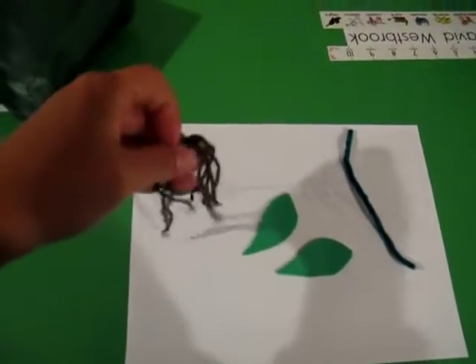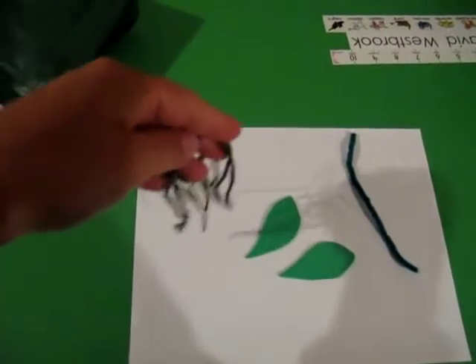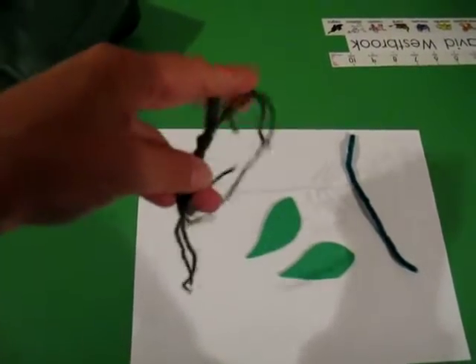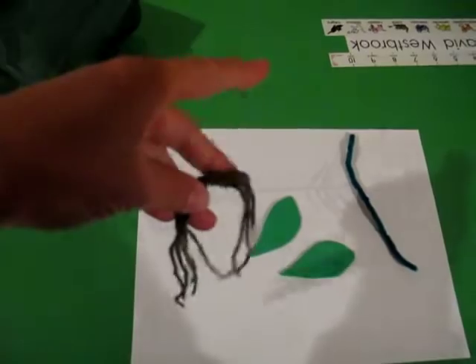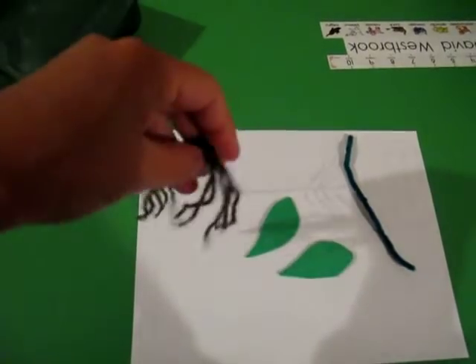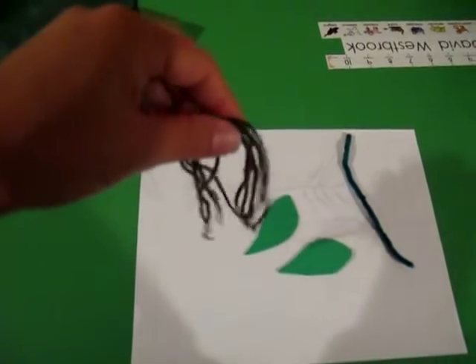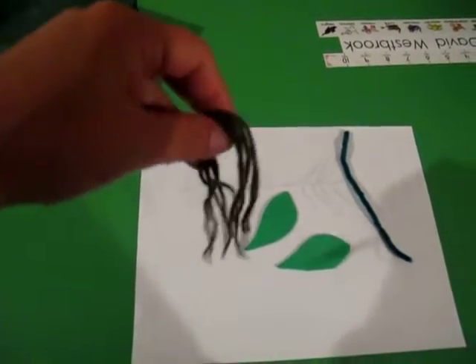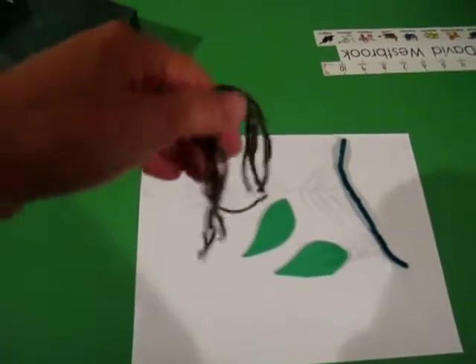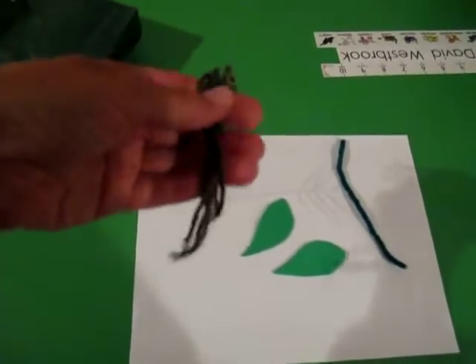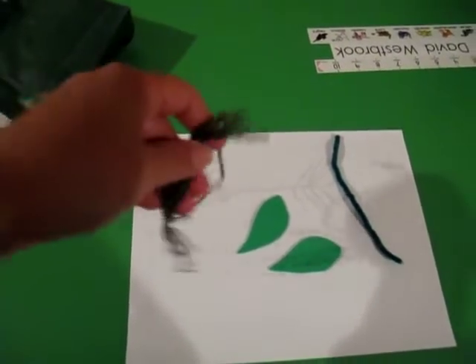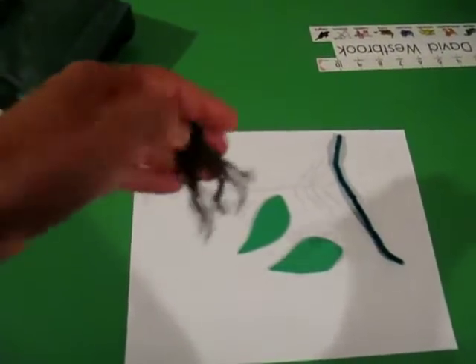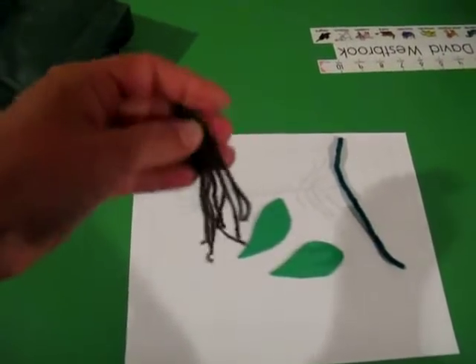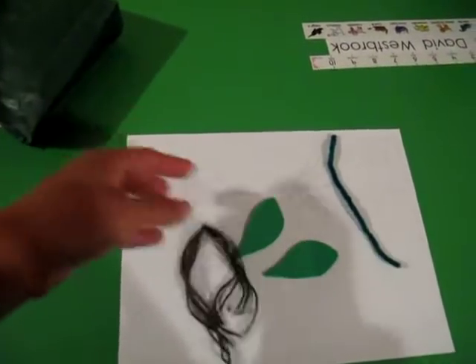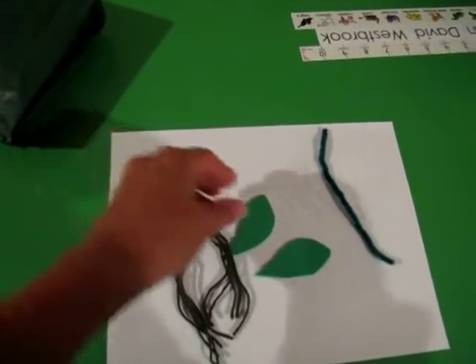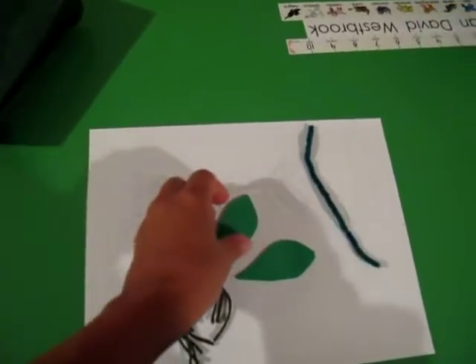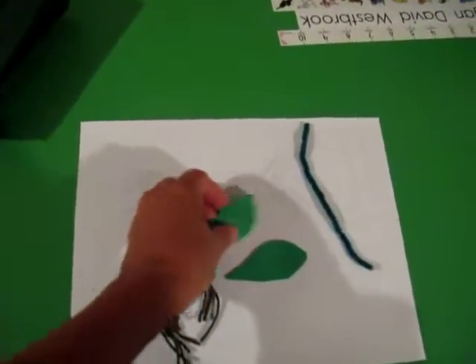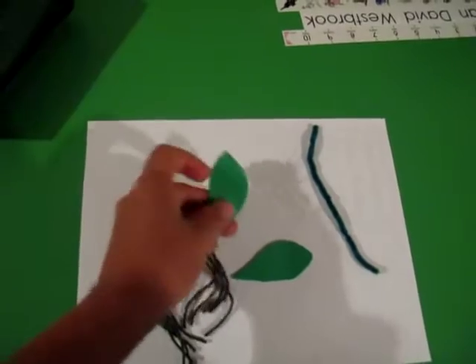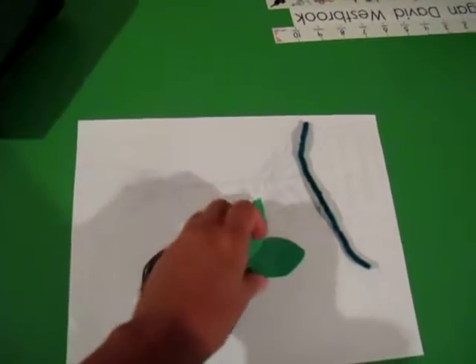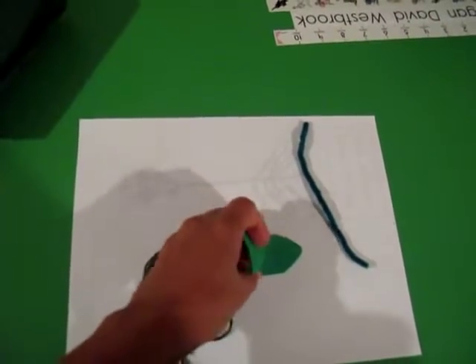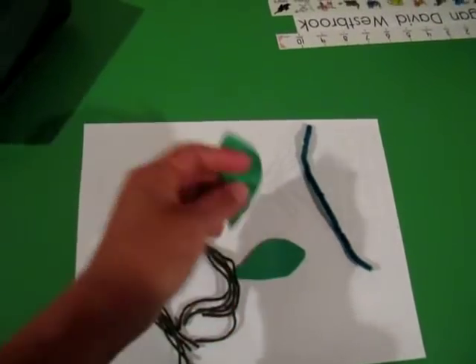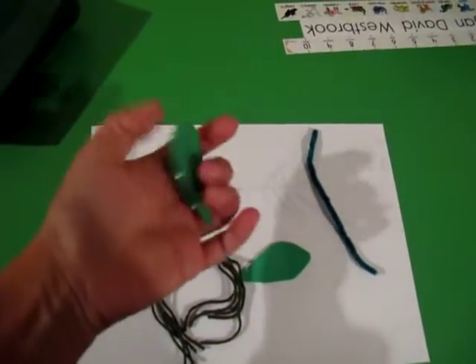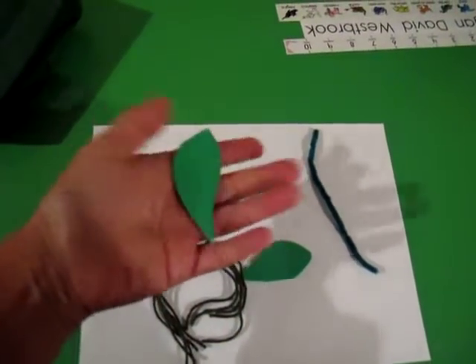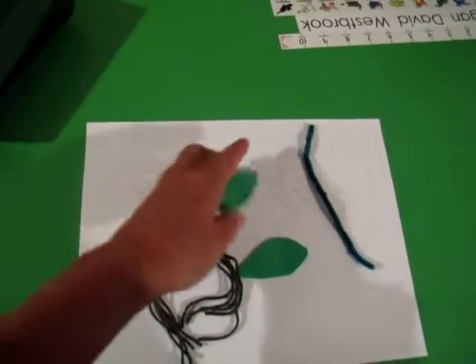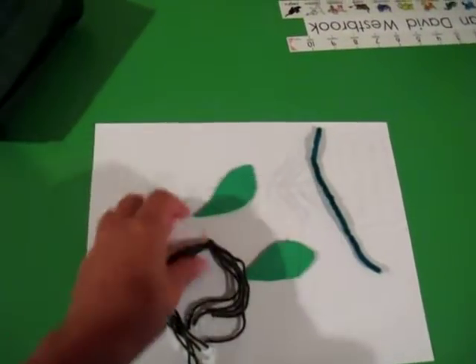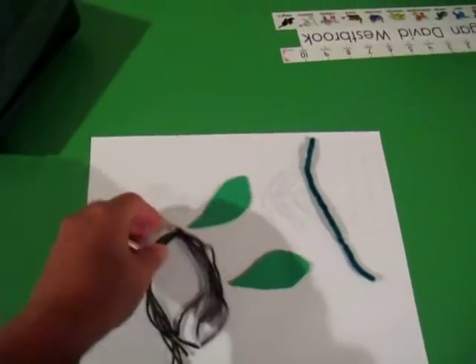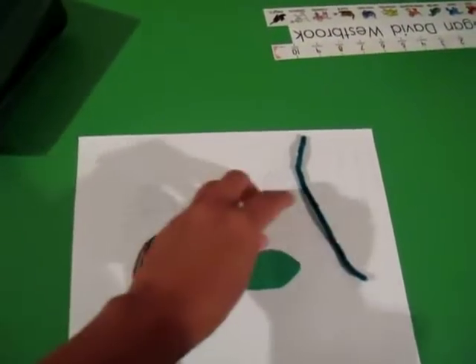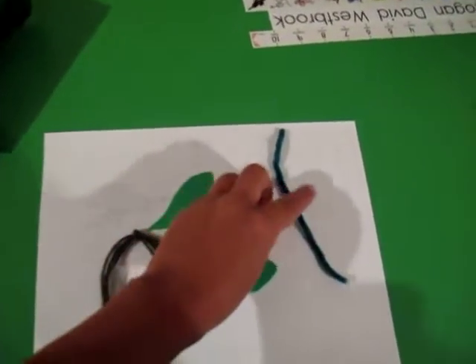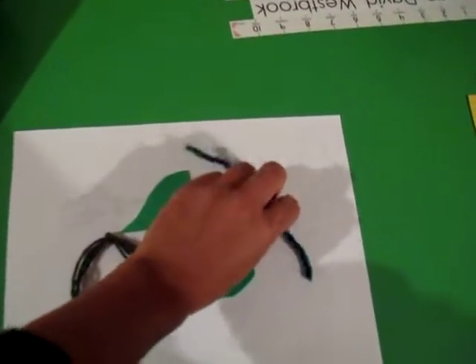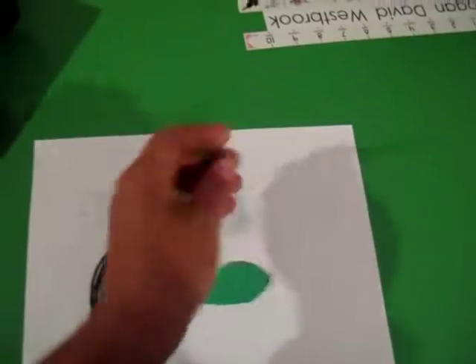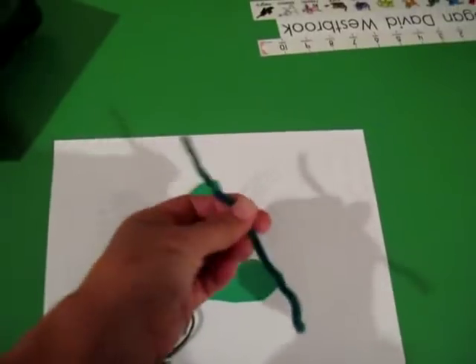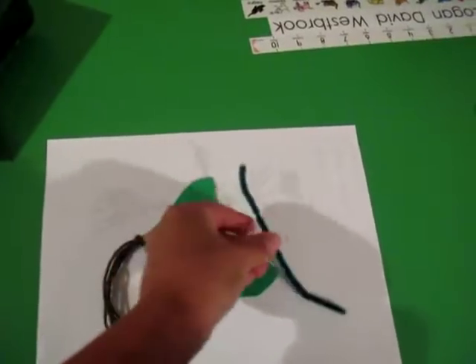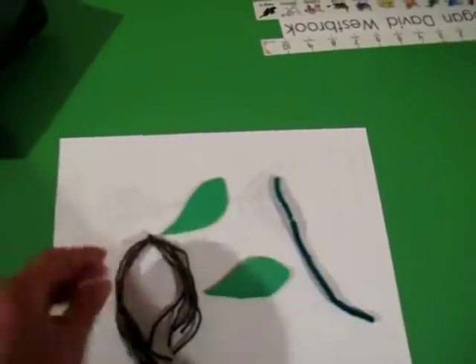So I cut some yarn, just tied it together — these are going to be the roots. There are some leaves, got the shape out of foam. And a pipe cleaner will be the stem.